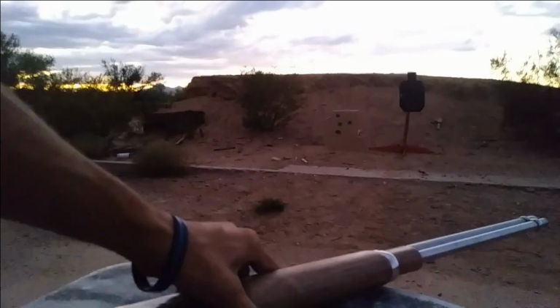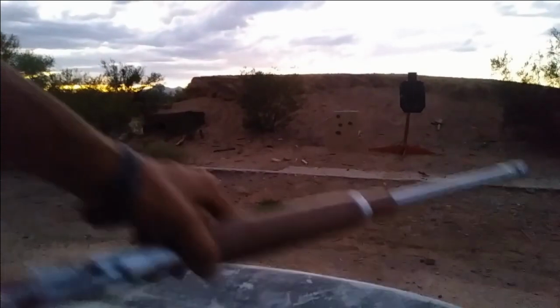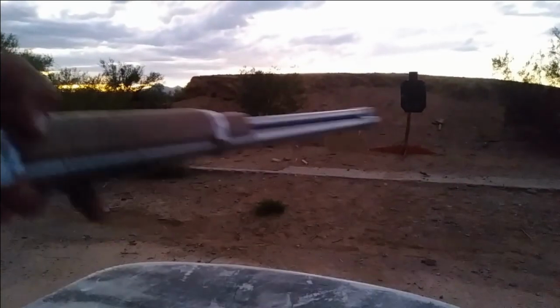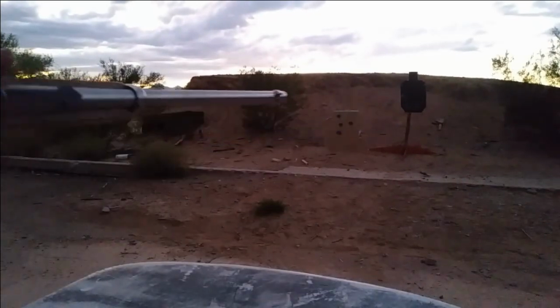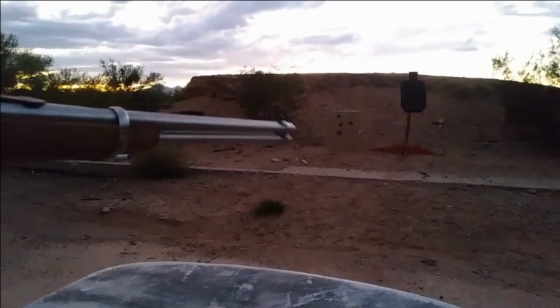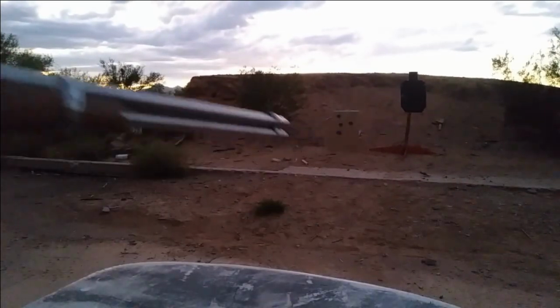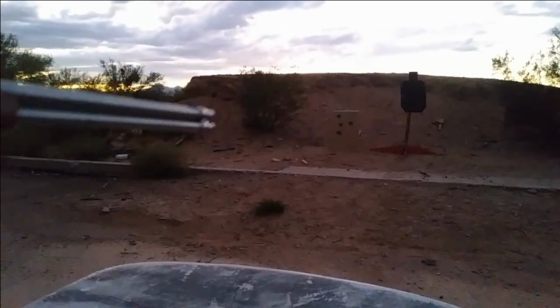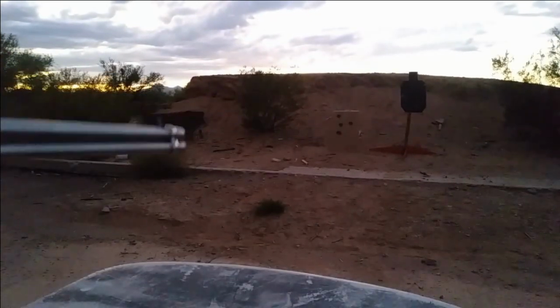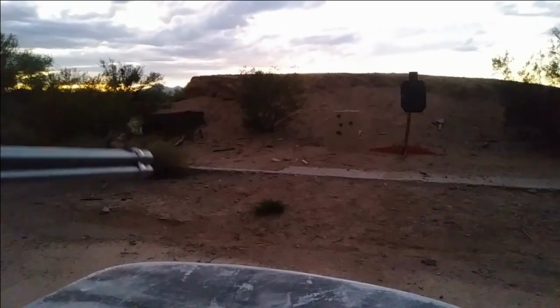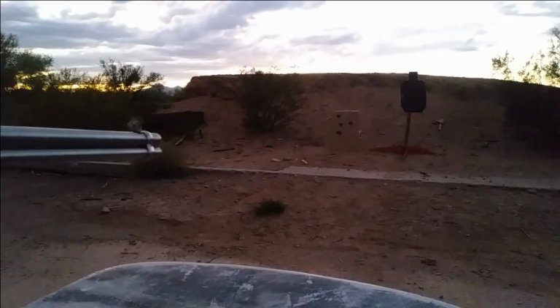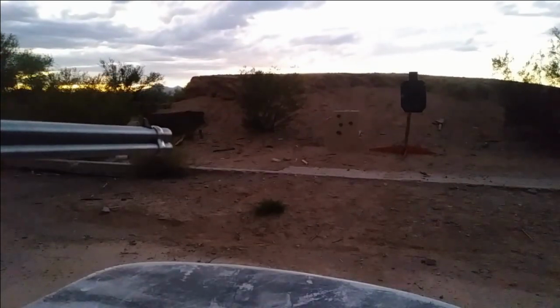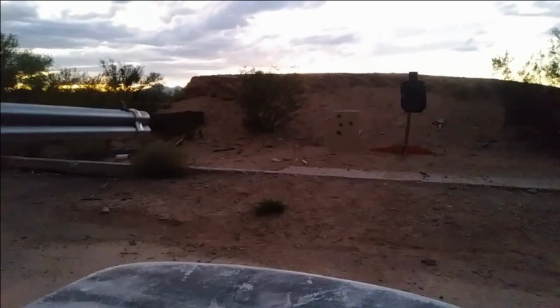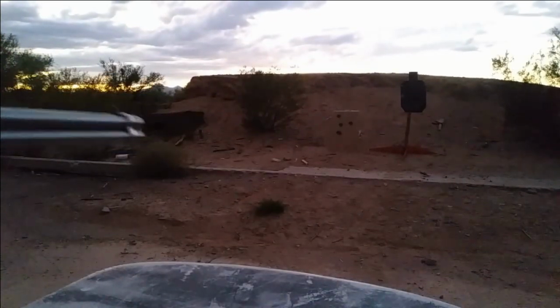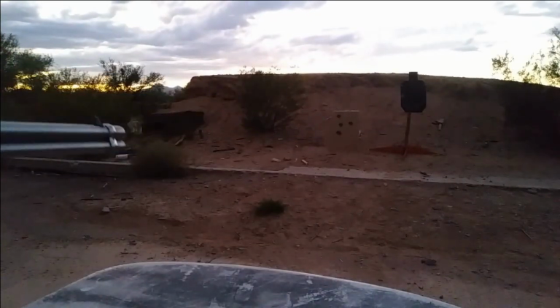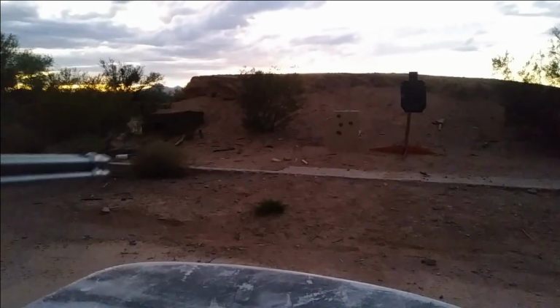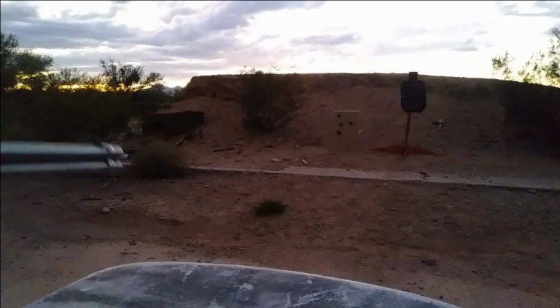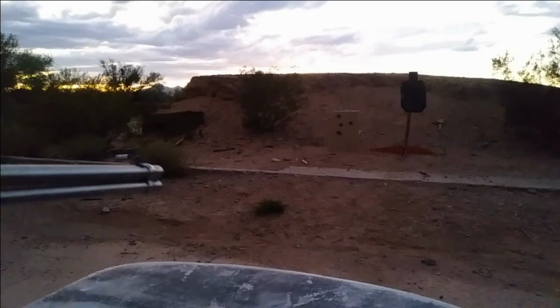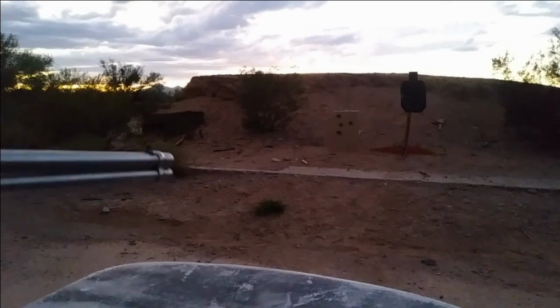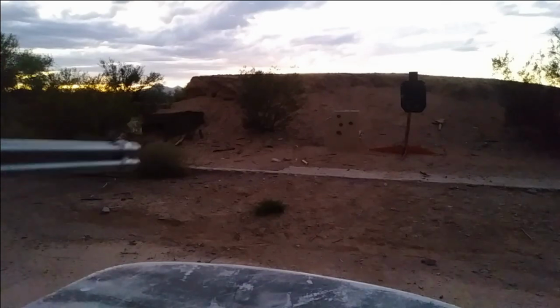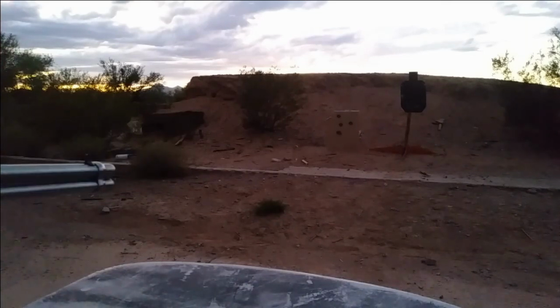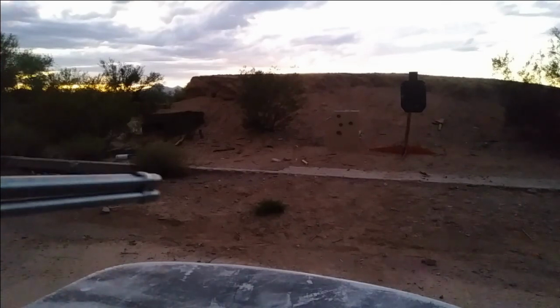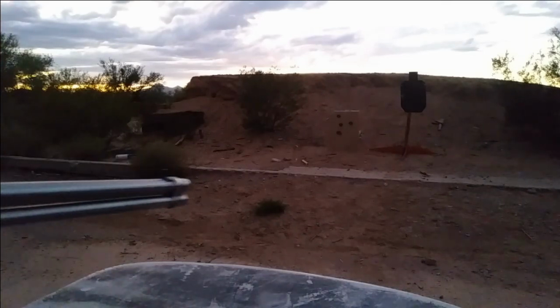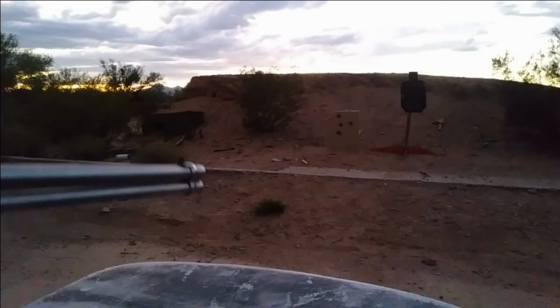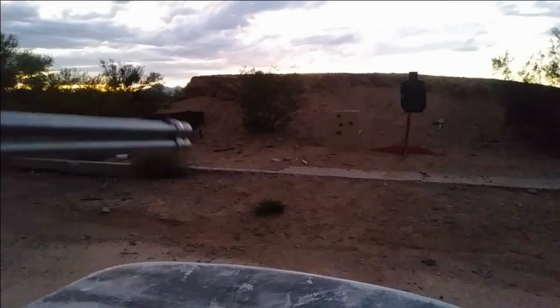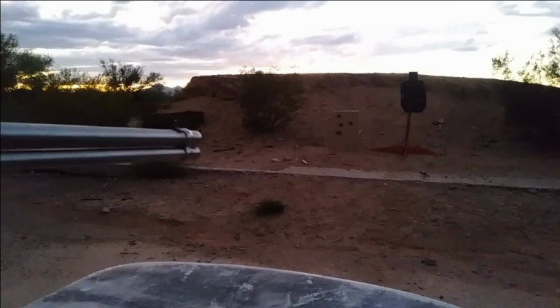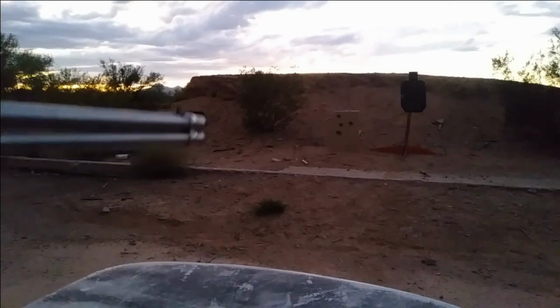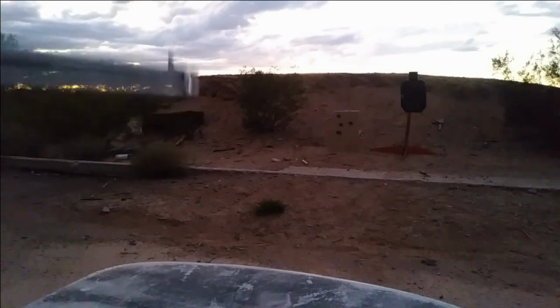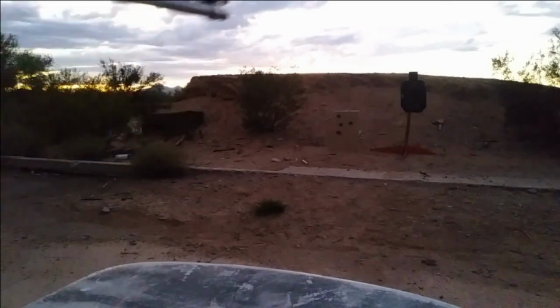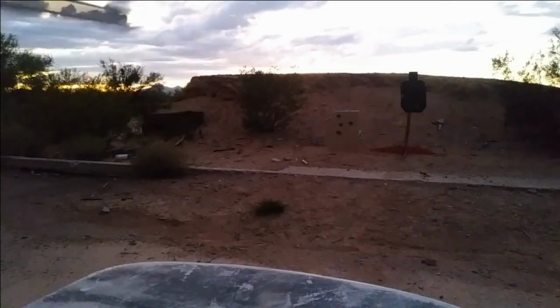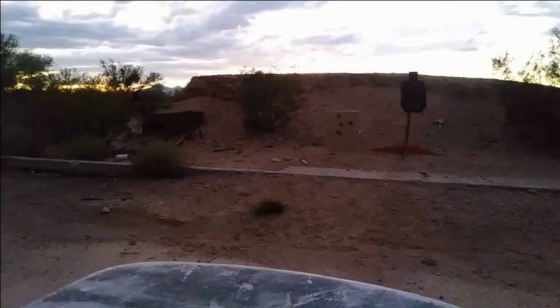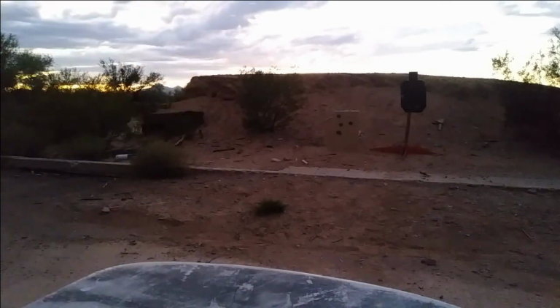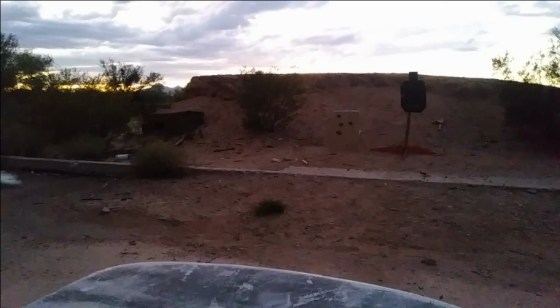All right, so for the first go, we are not going to use the gadget, and I'm going to go ahead and shoot this thing as fast as I can at the target.